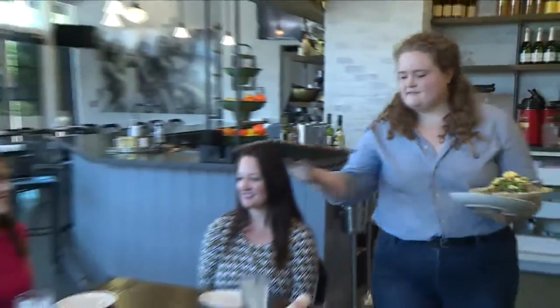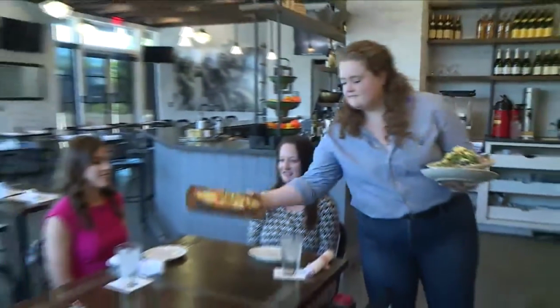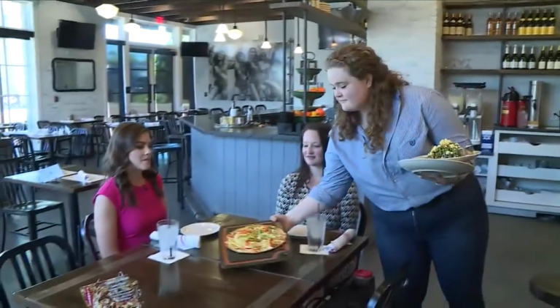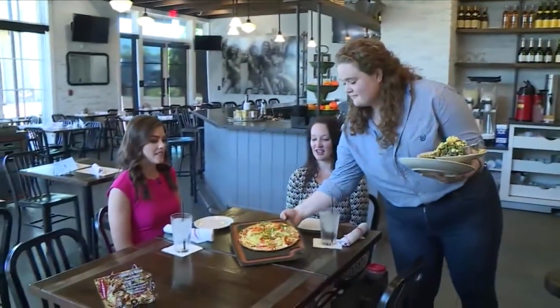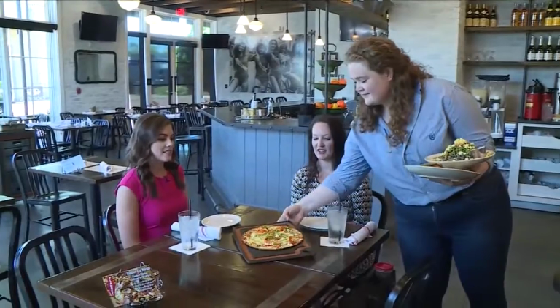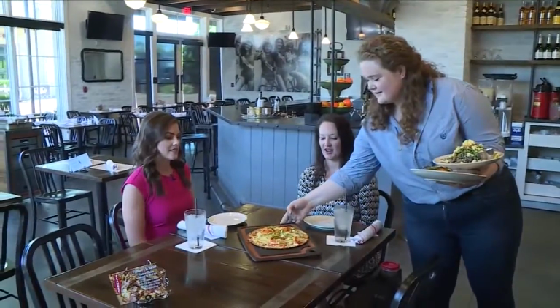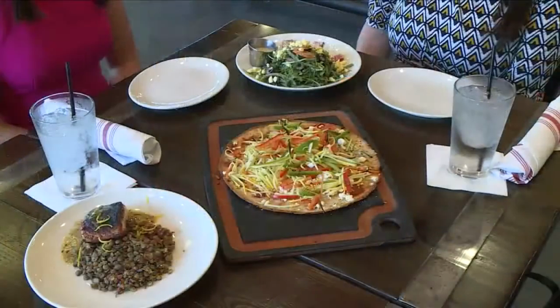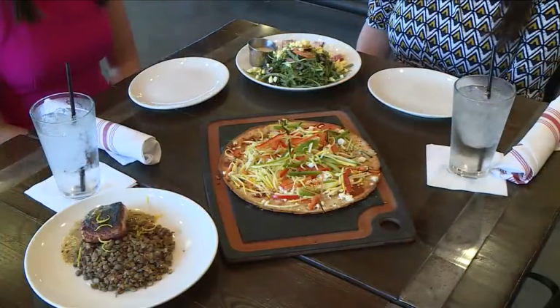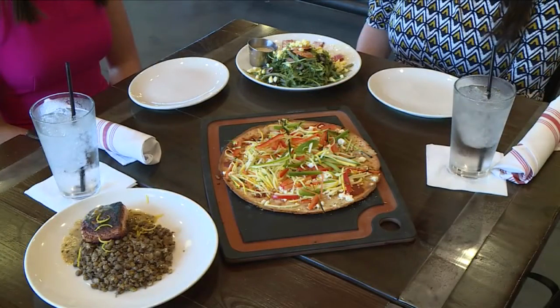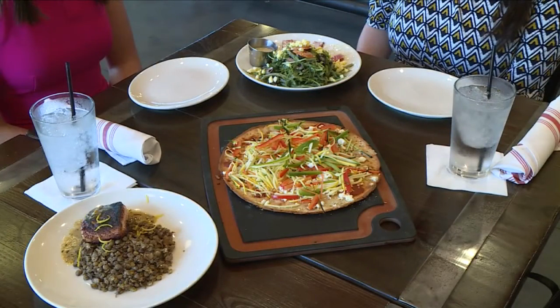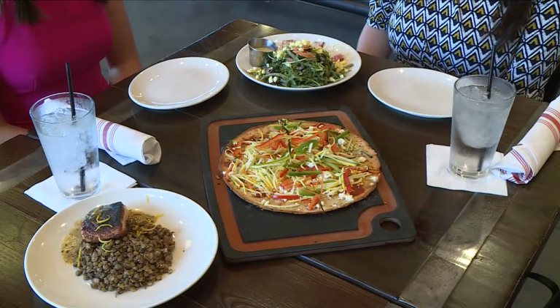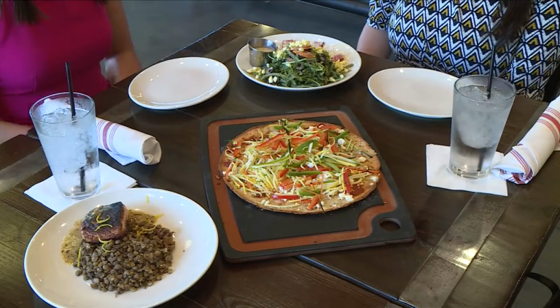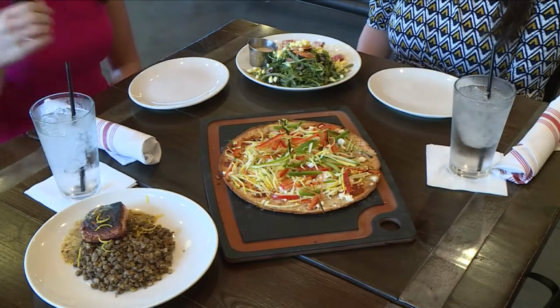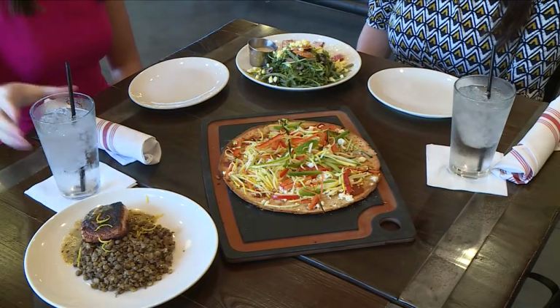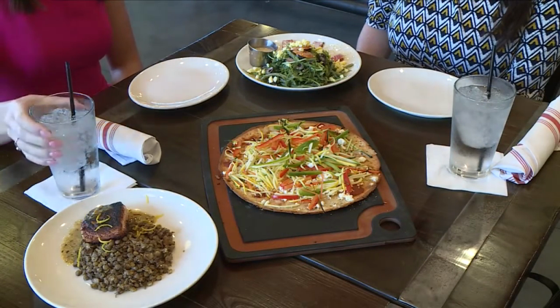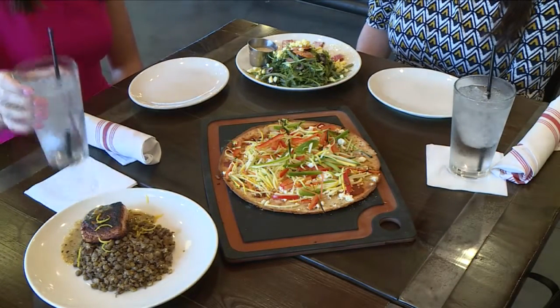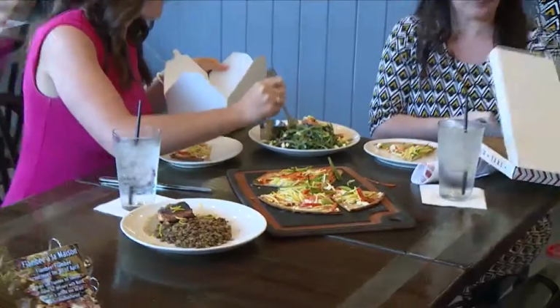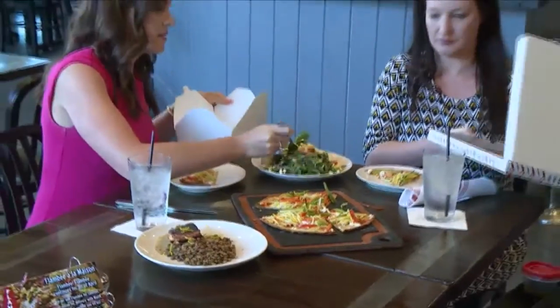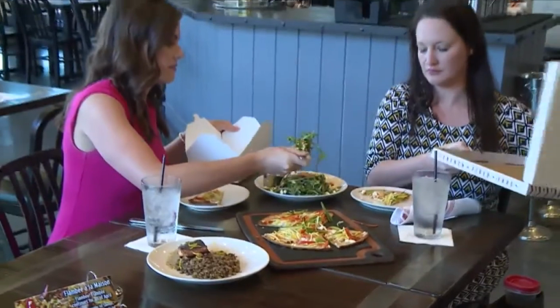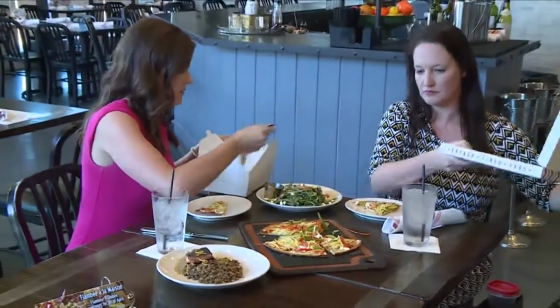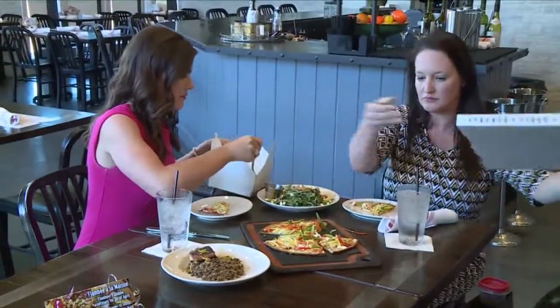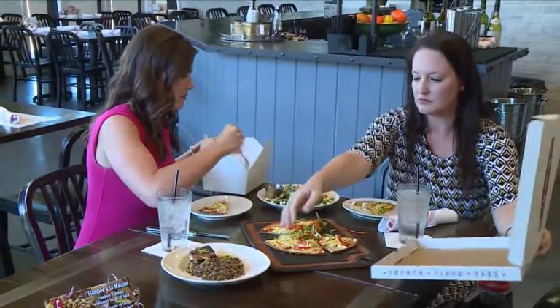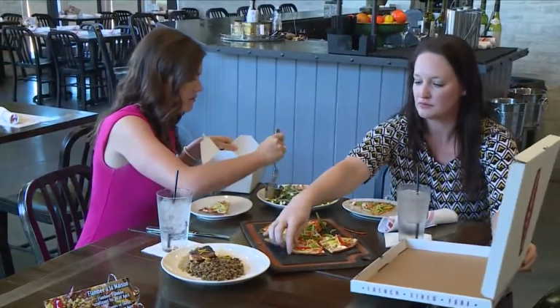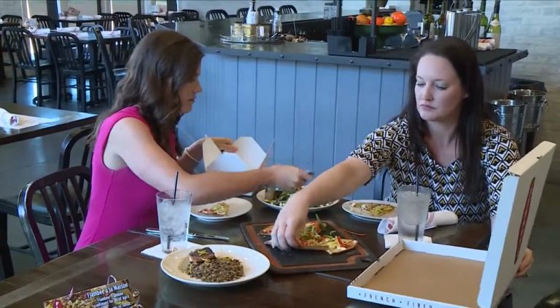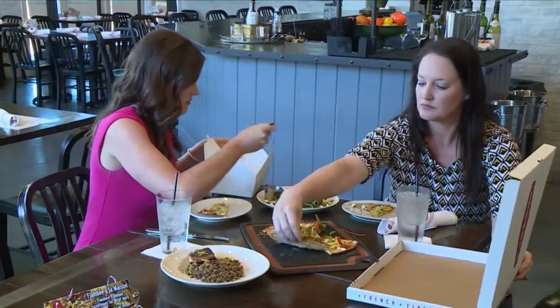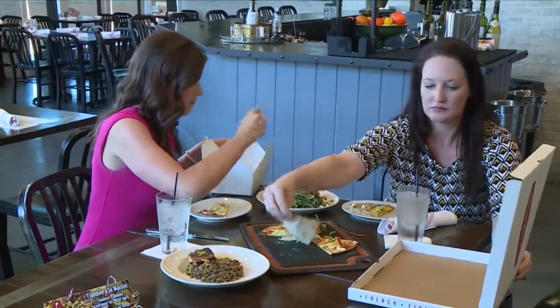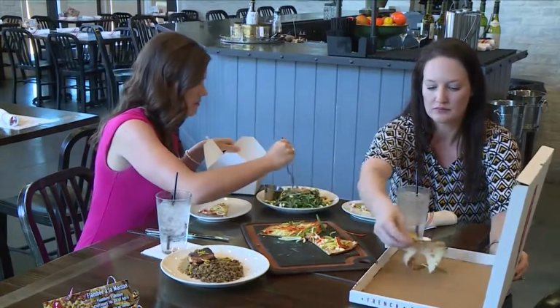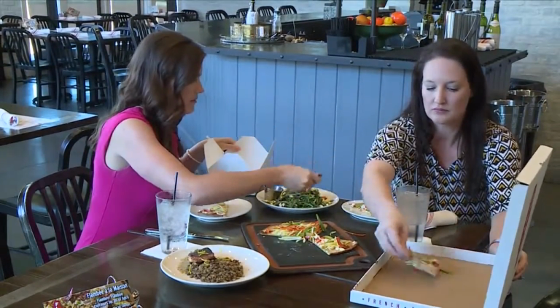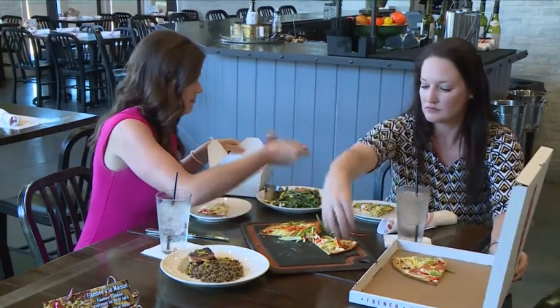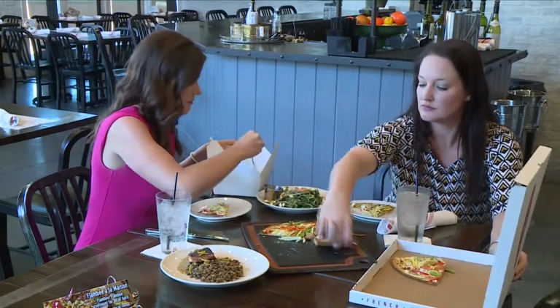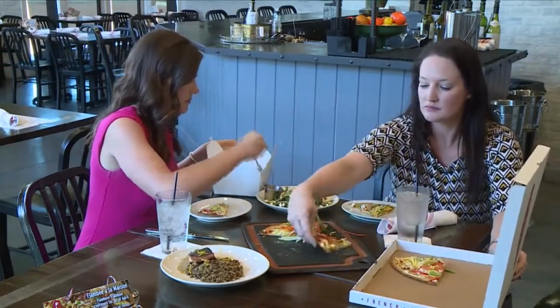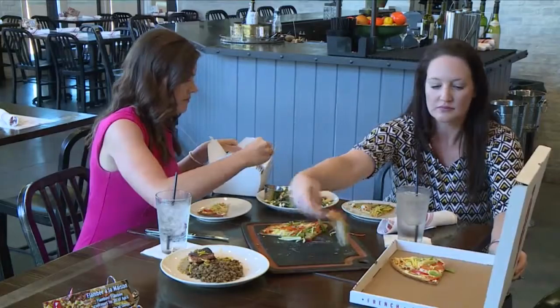Another tip for when you go out to the restaurant: get that to-go box first. Why is that so important? Most times the serving sizes are way too much. So if you just get a to-go box, take half of your meal, put it in the box, and eat what's left on your plate — you'll be full, I guarantee it.